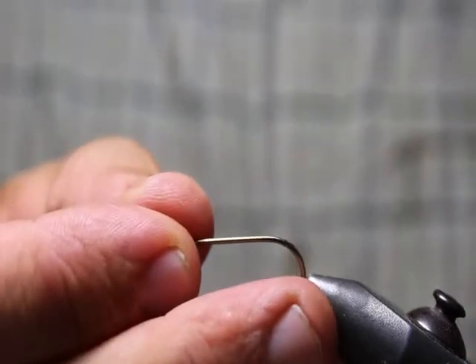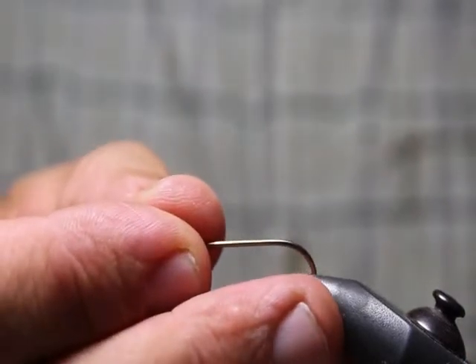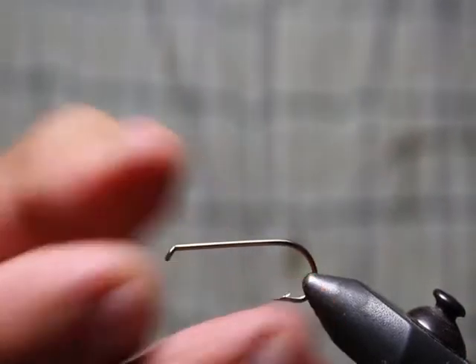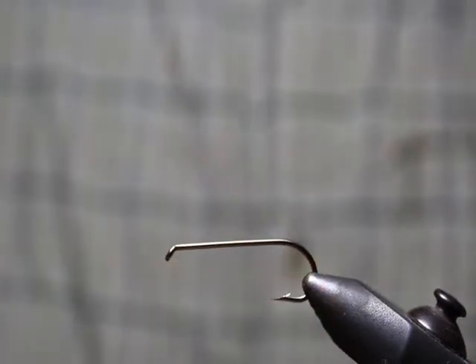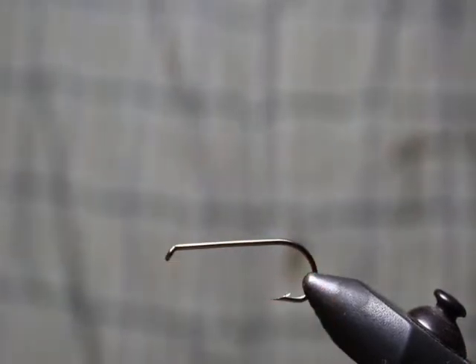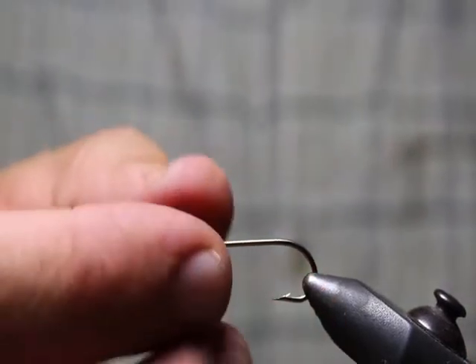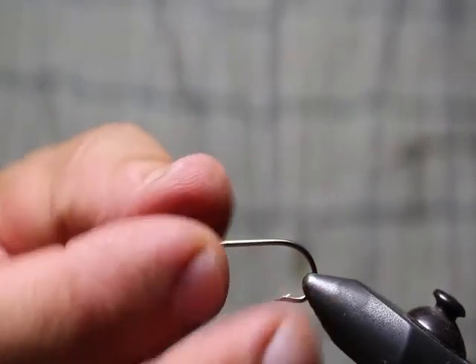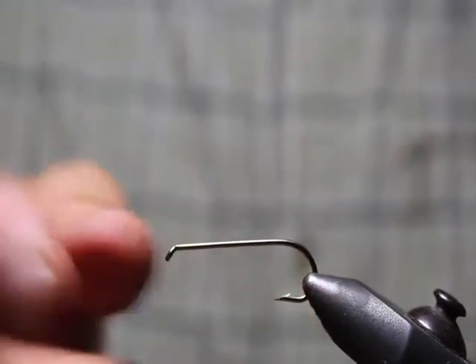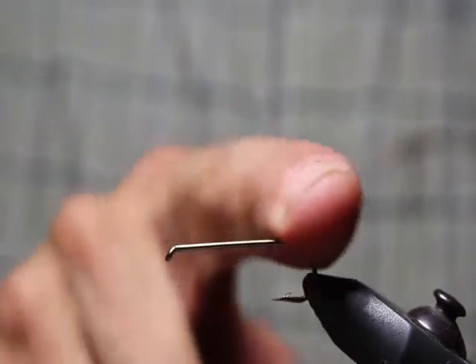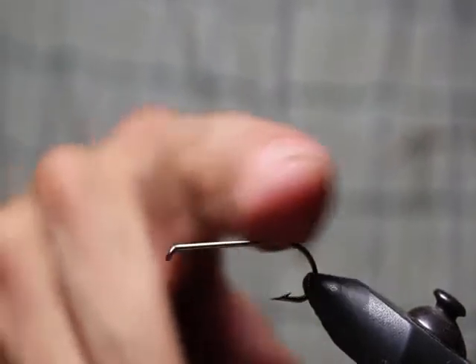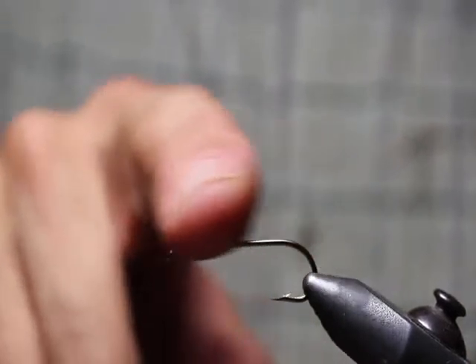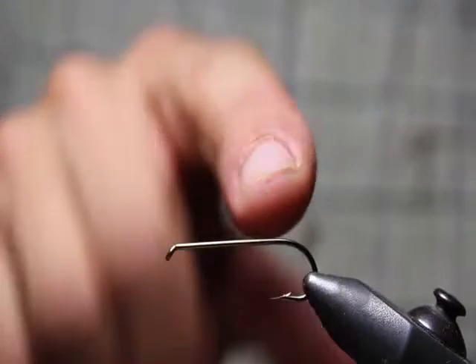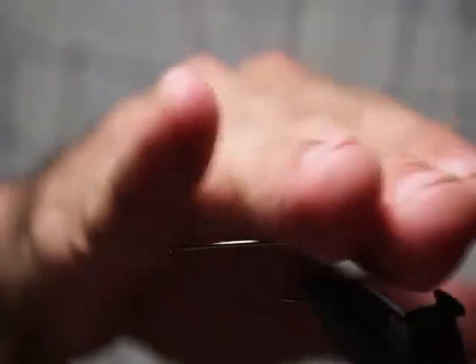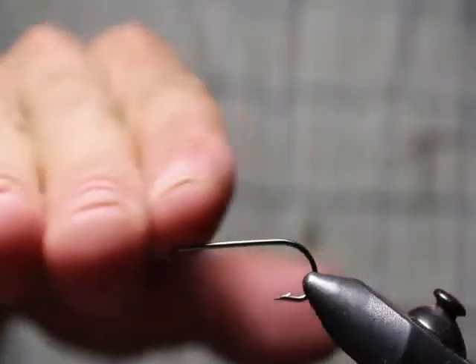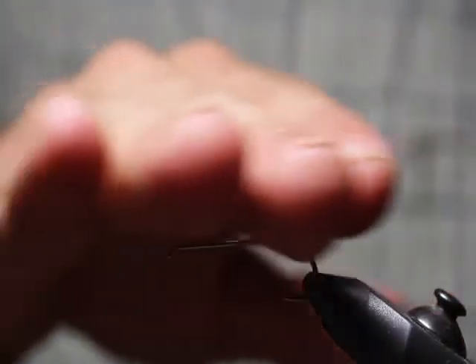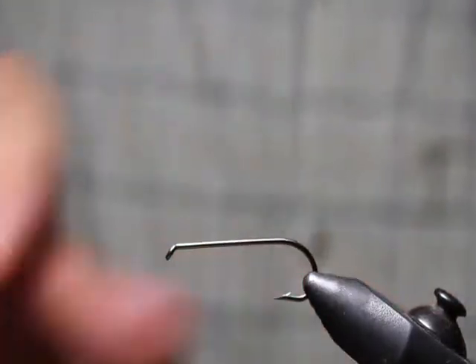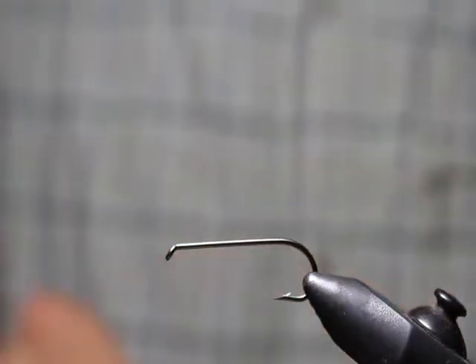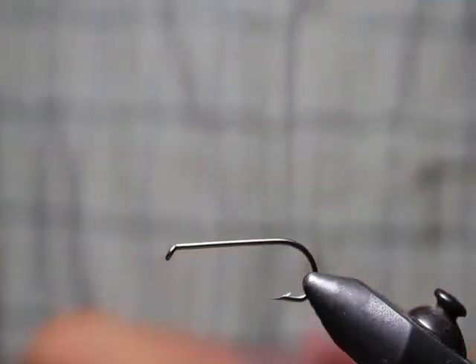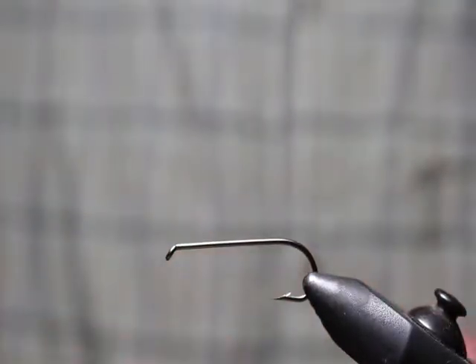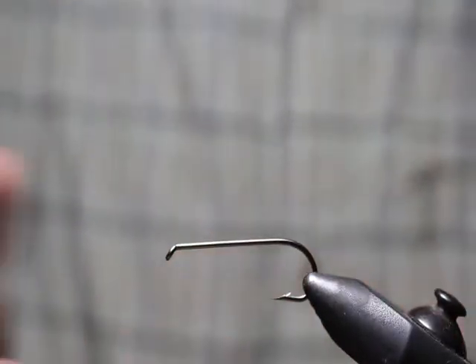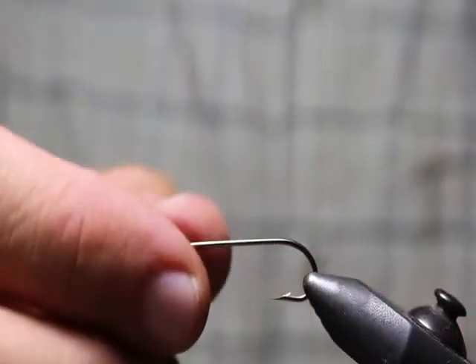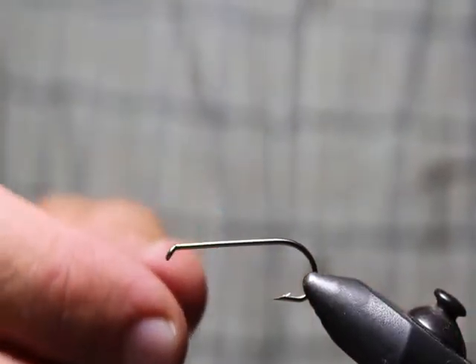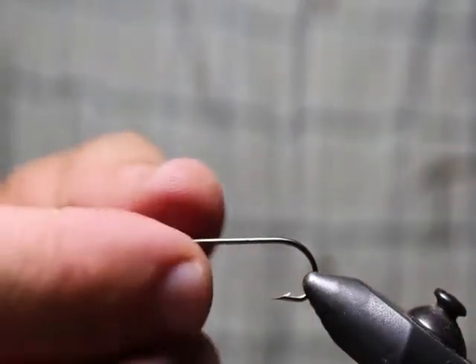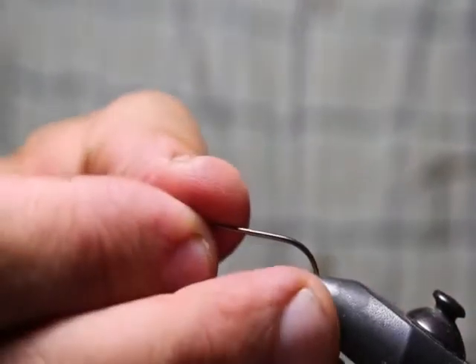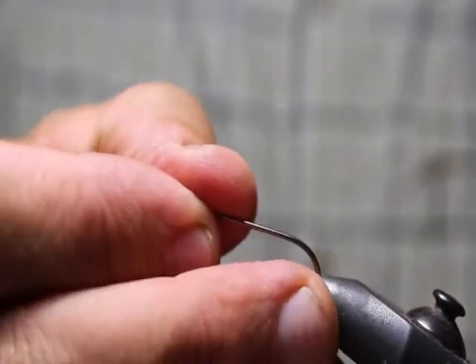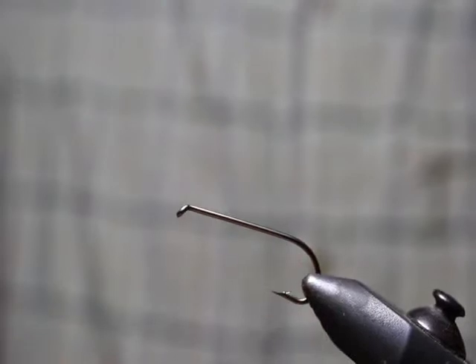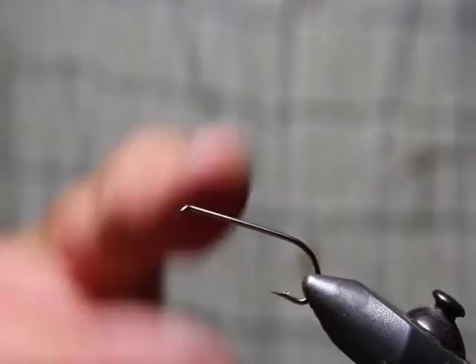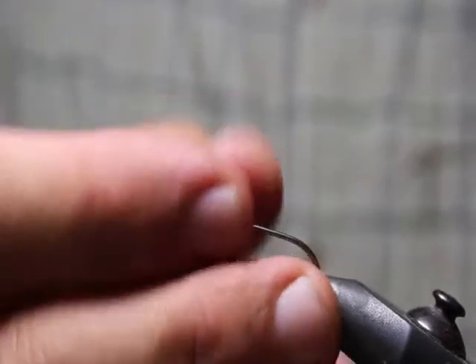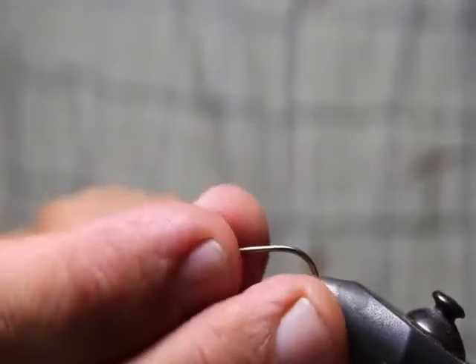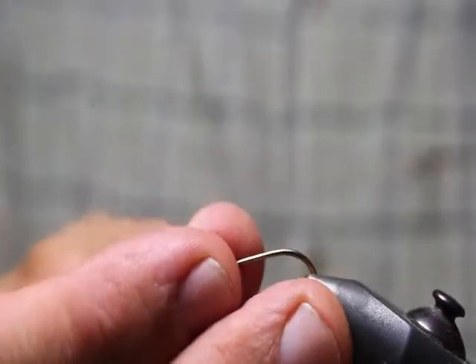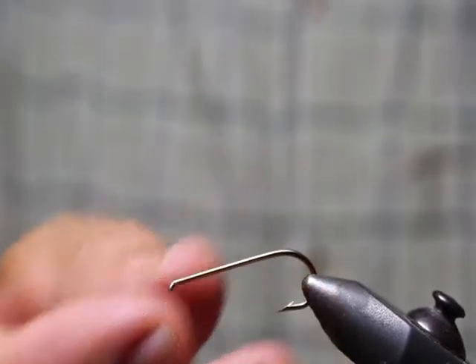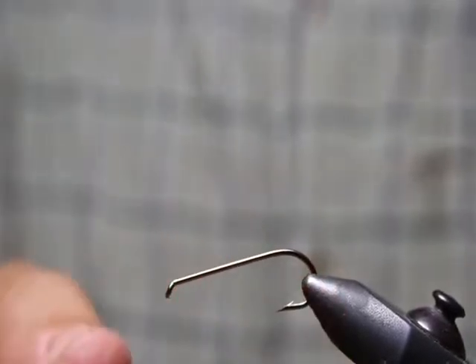For this vise, it clips right in — you put on the clamp, lock it in, and you can see this is basically parallel, horizontal to the ground. You essentially want a straight hook. You wouldn't want it up like that or down like that.